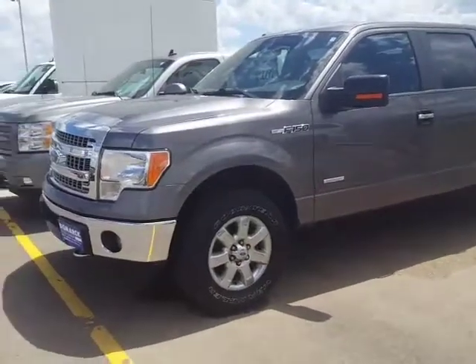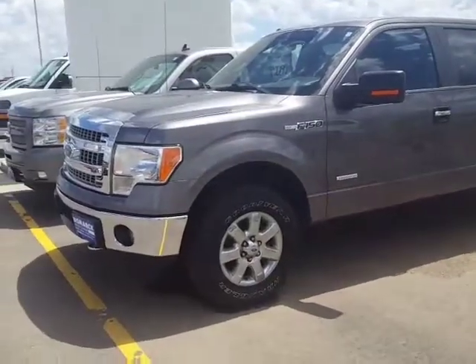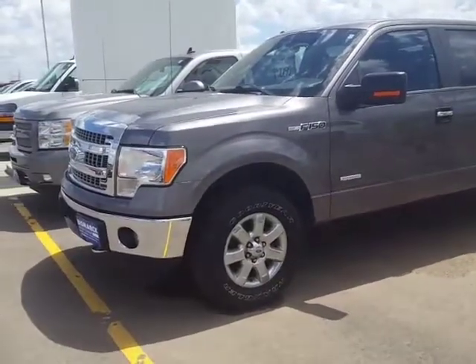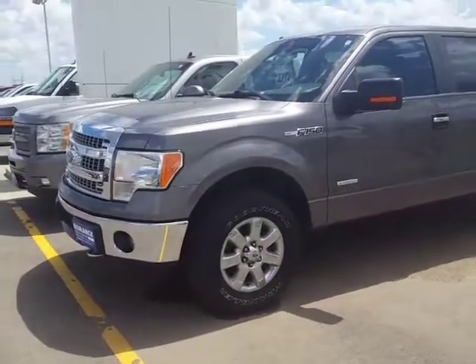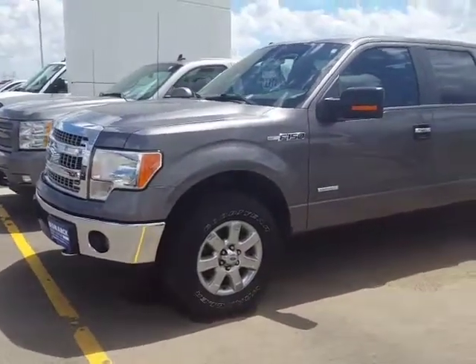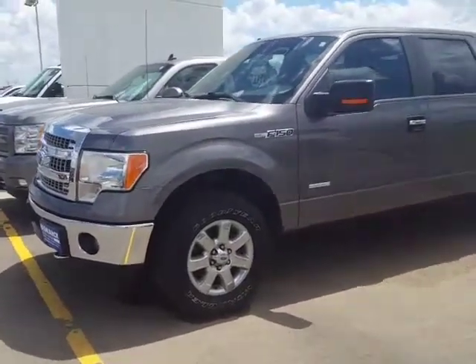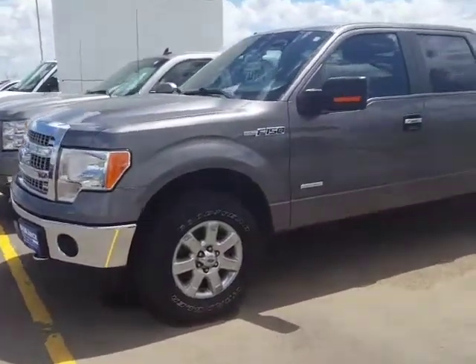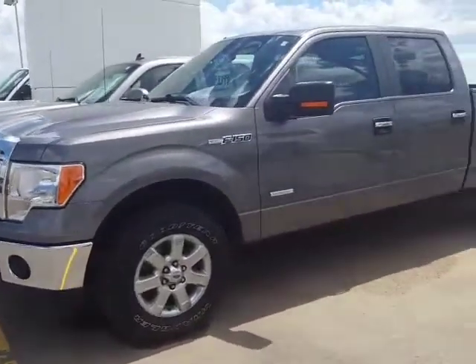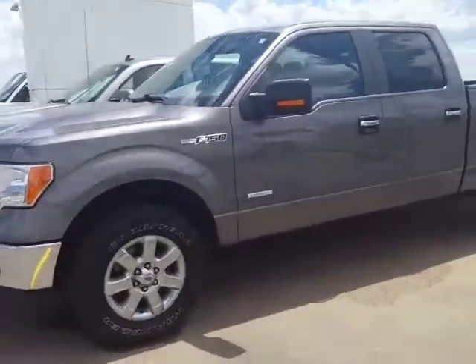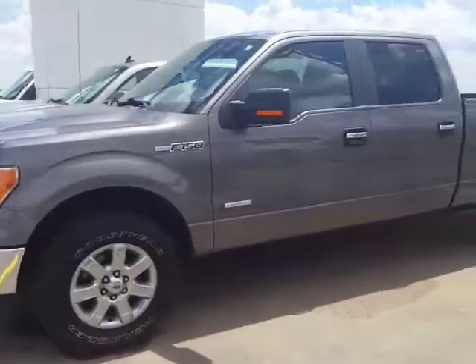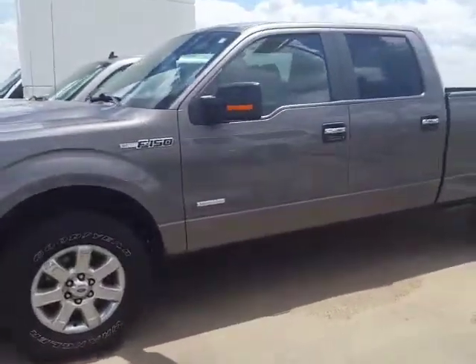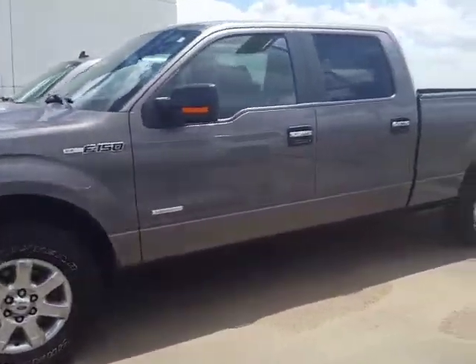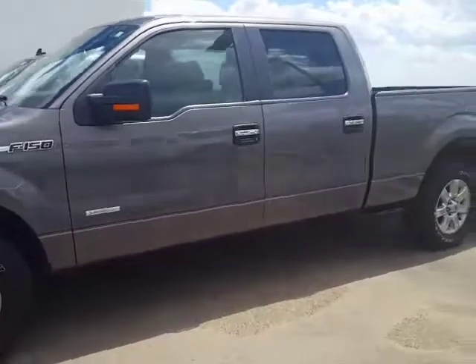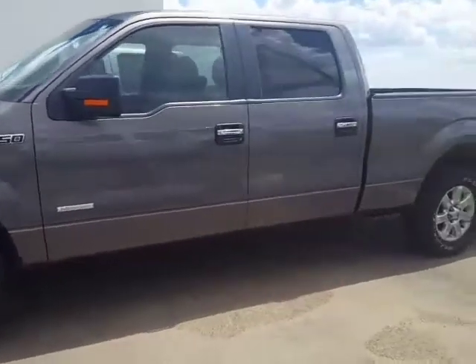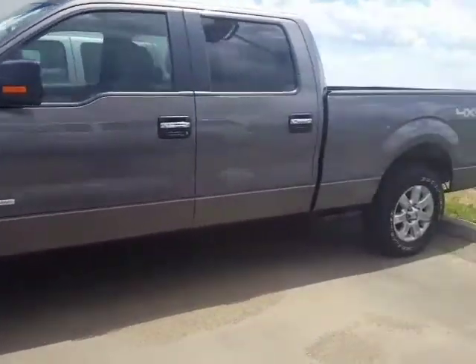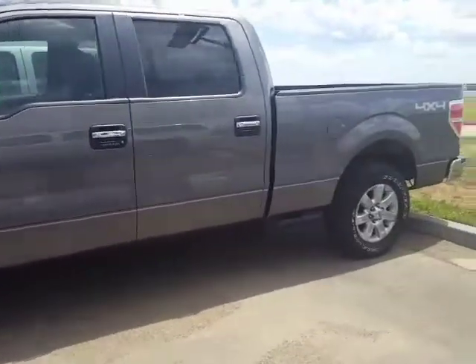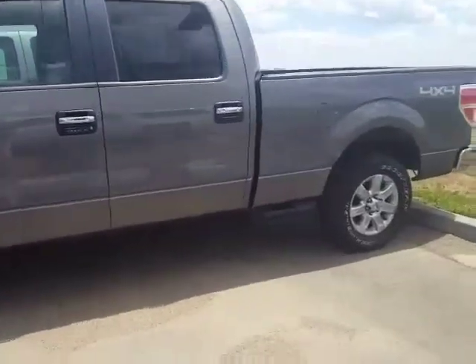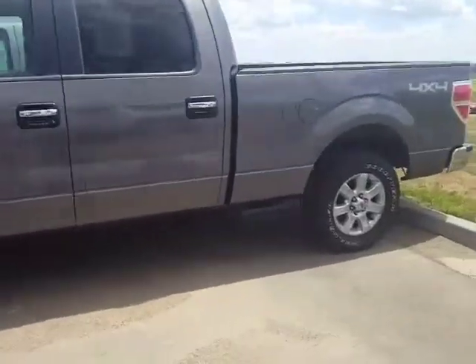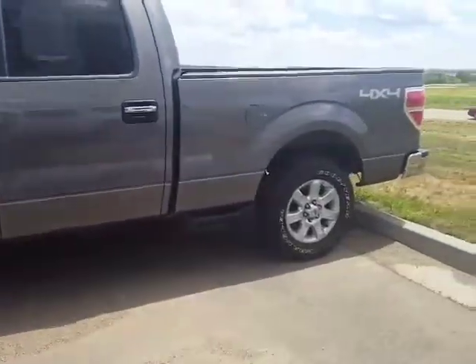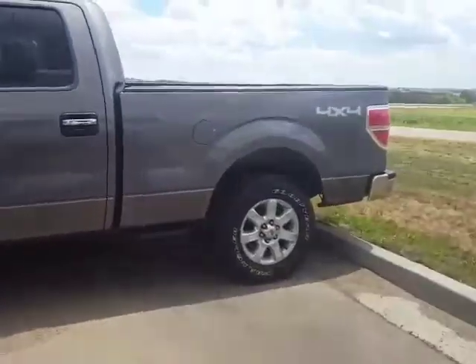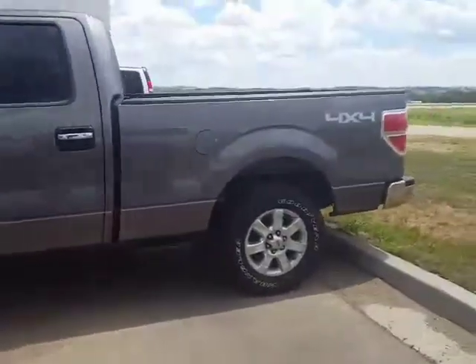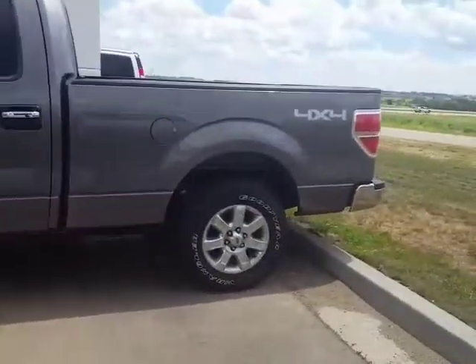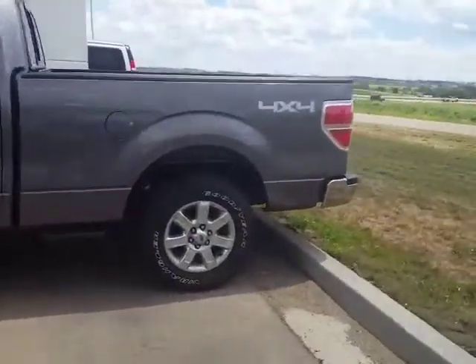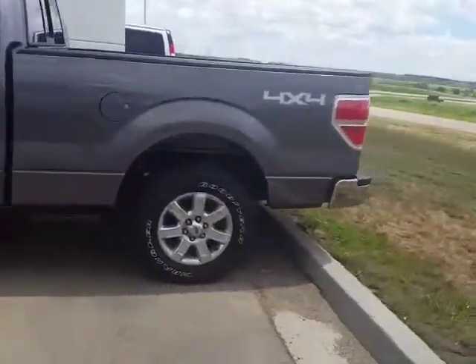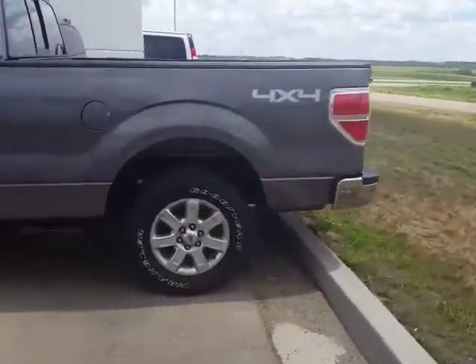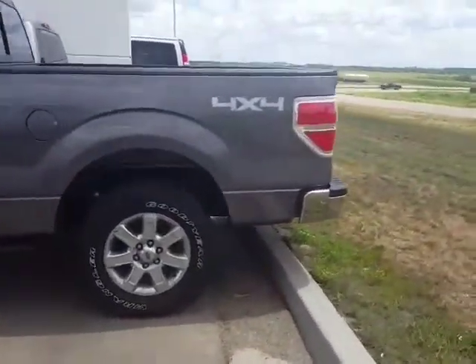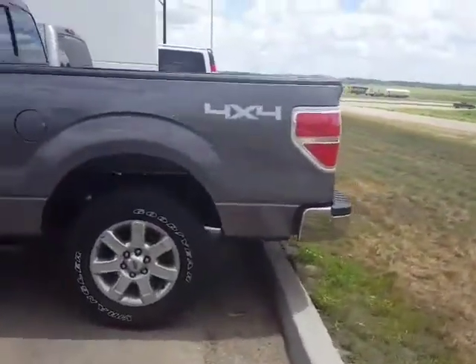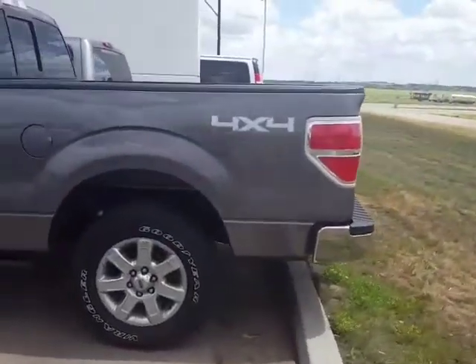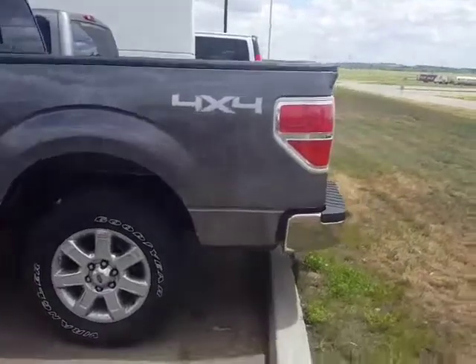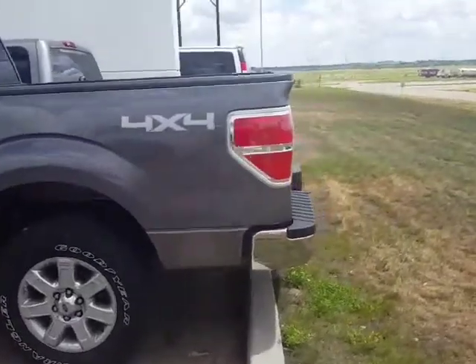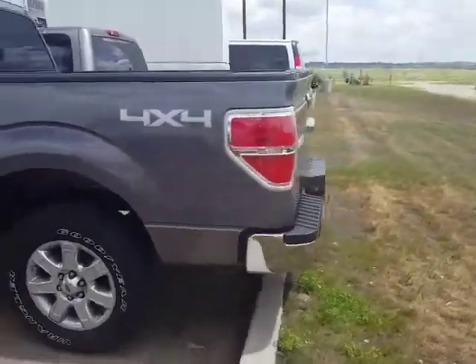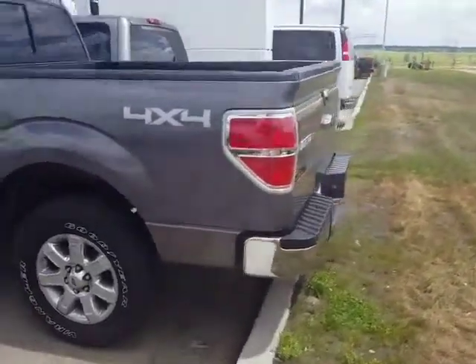Hi Kirk, this is Chandra from Bismarck Motor Company. I wanted to show you the Ford F-150 that you asked about. It is pretty windy, so I hope you can hear me okay.